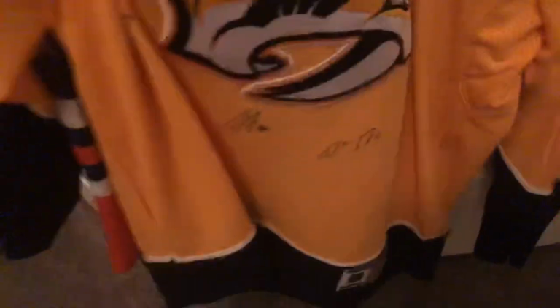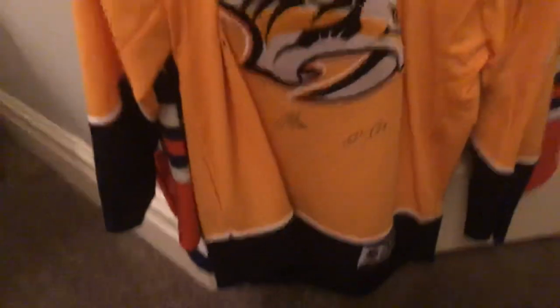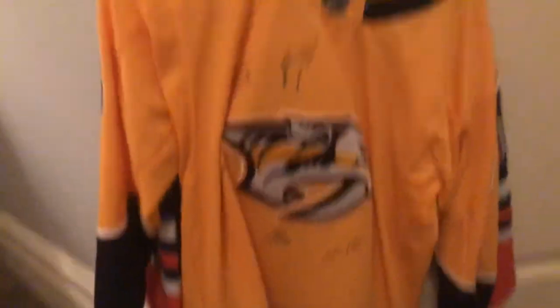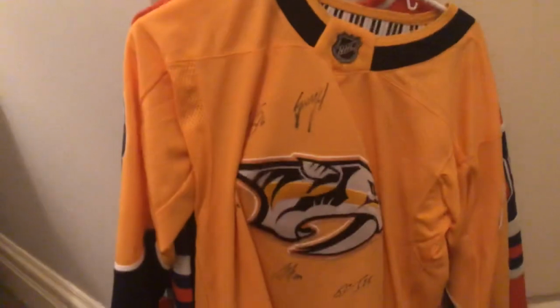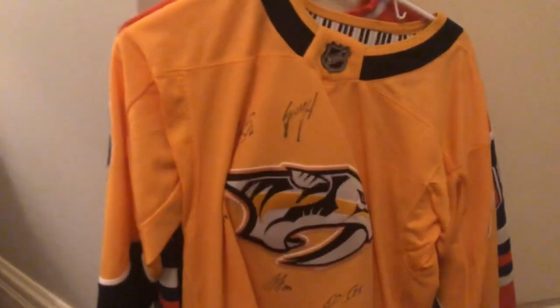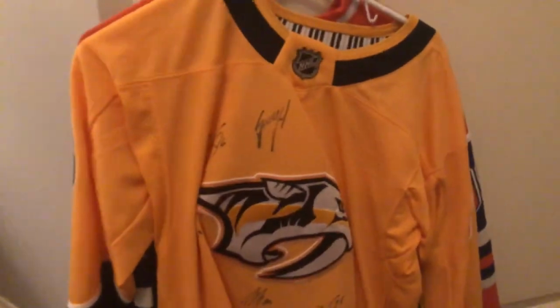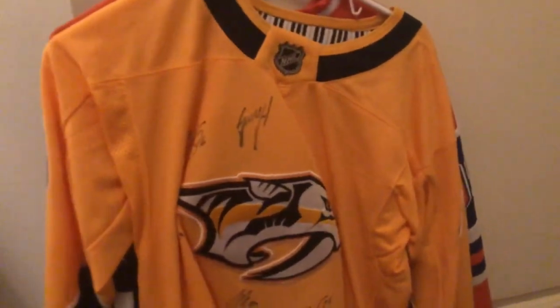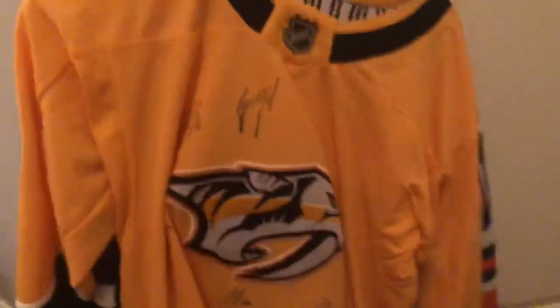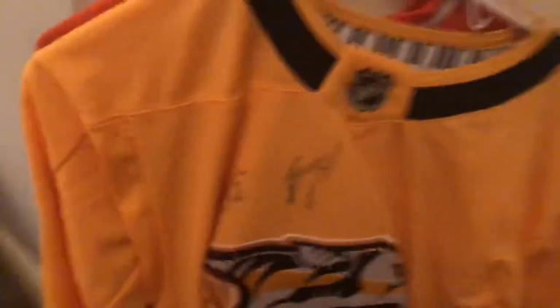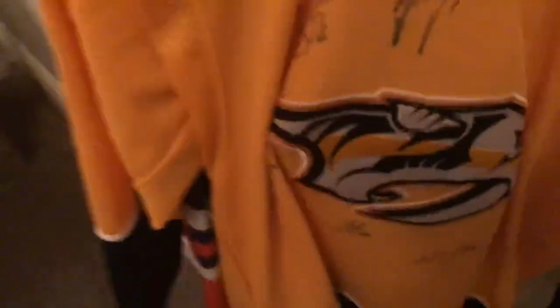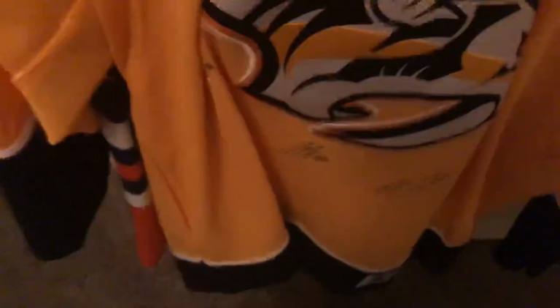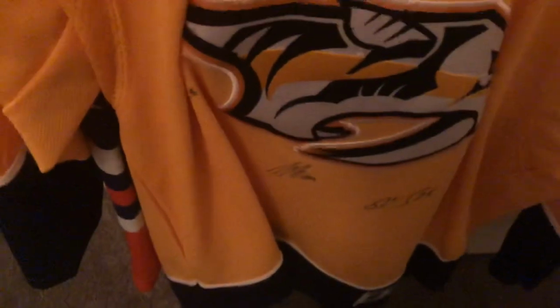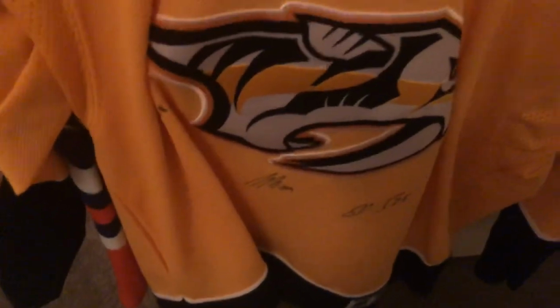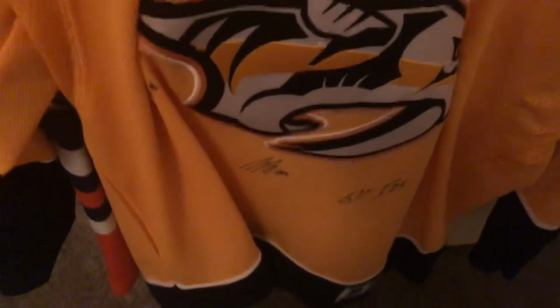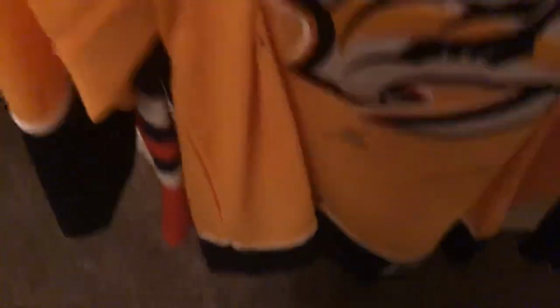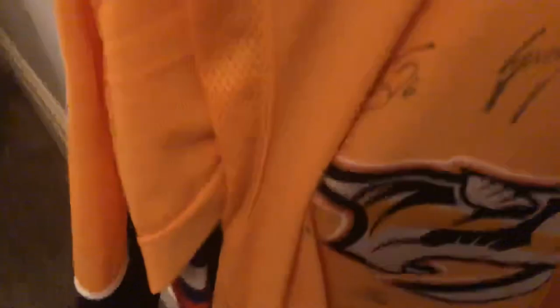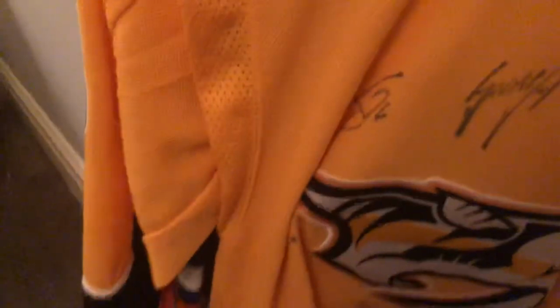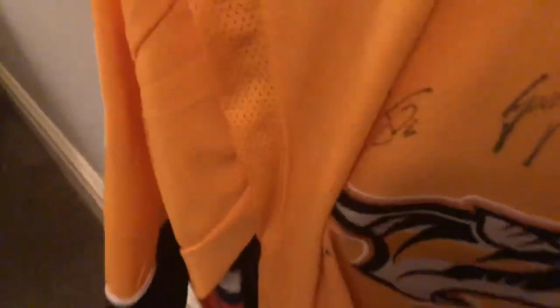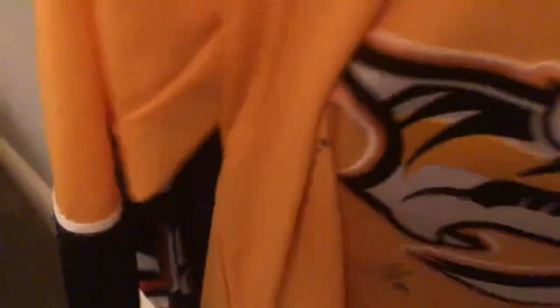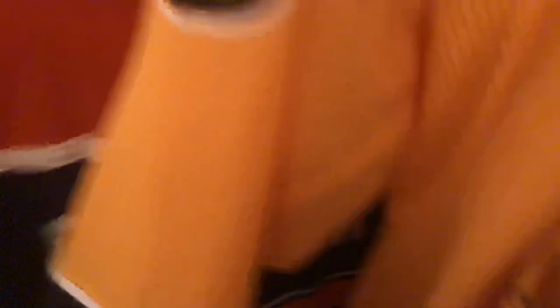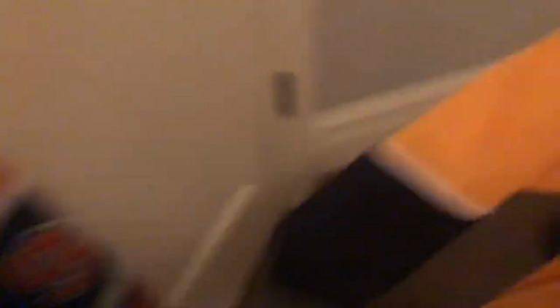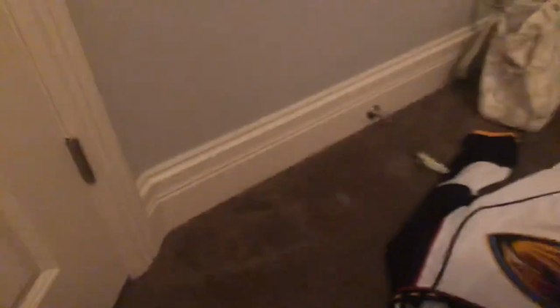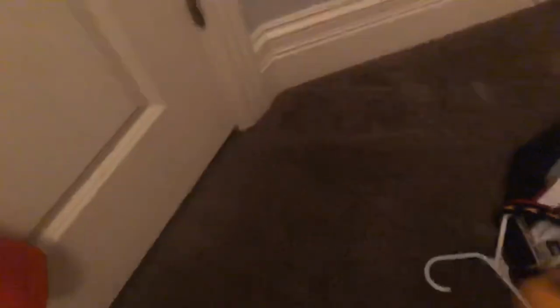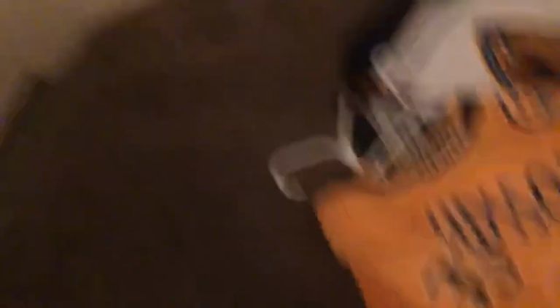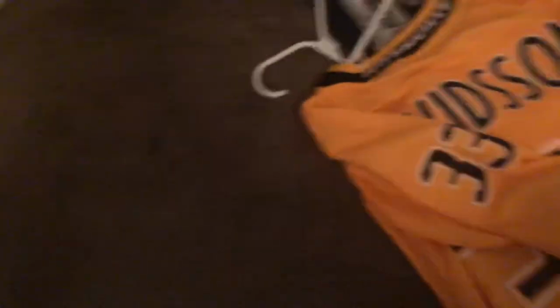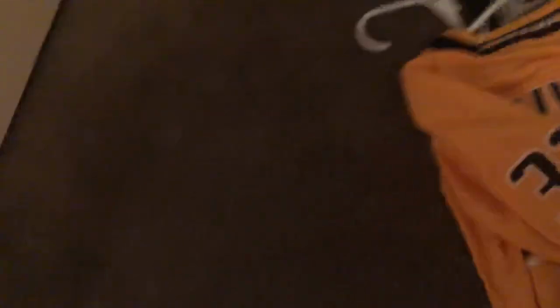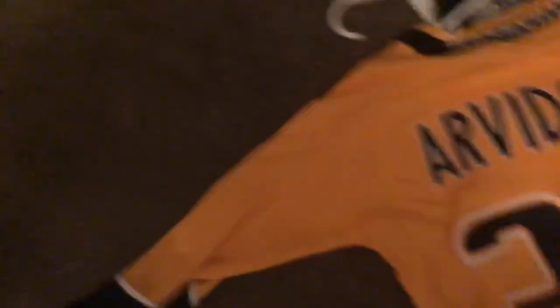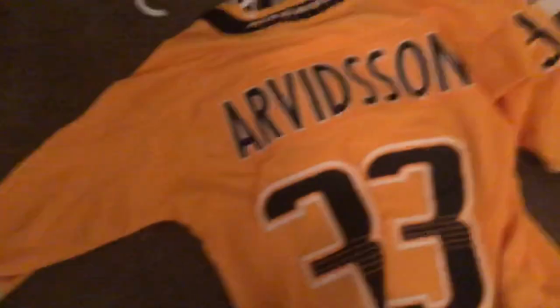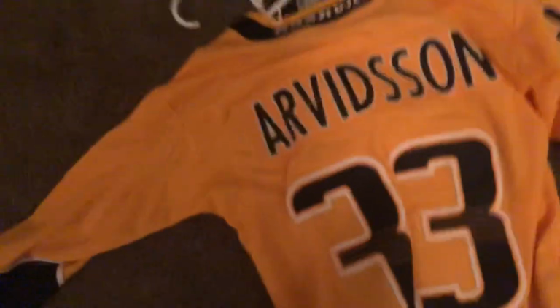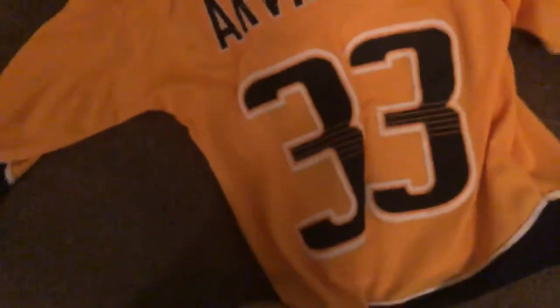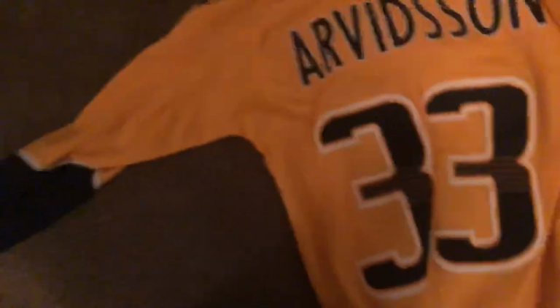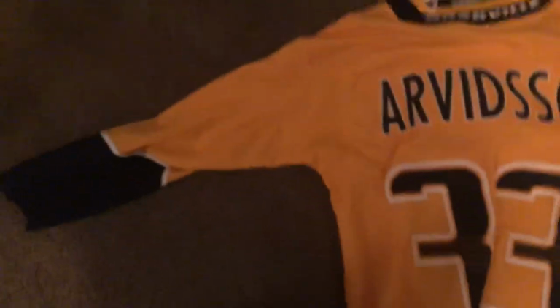Next, this is our Predators jersey. Huge Predators fans. Autographed by, I think, P.K. Subban, Victor Arvidsson, Roman Josi, and Nash. Victor Arvidsson's a beast.